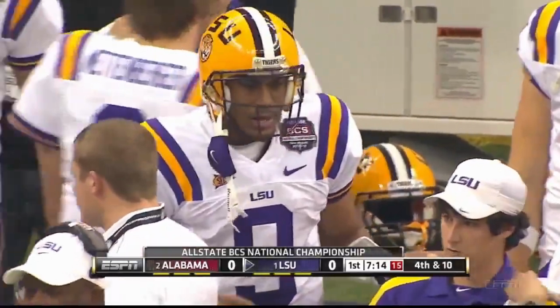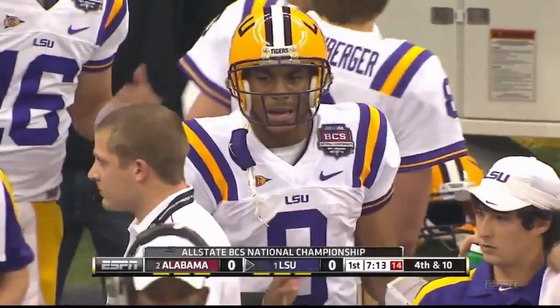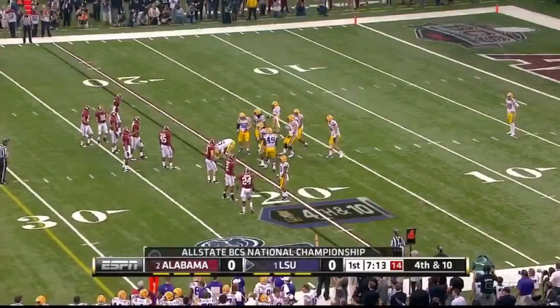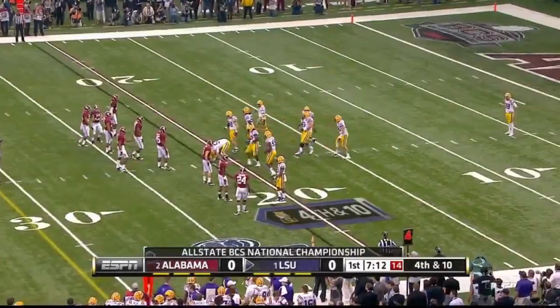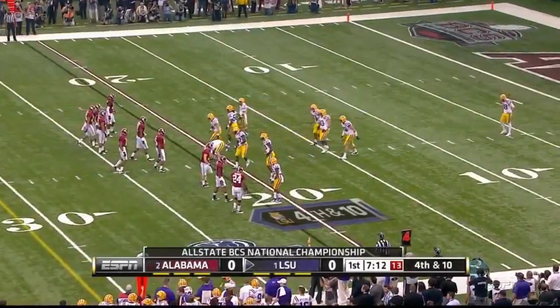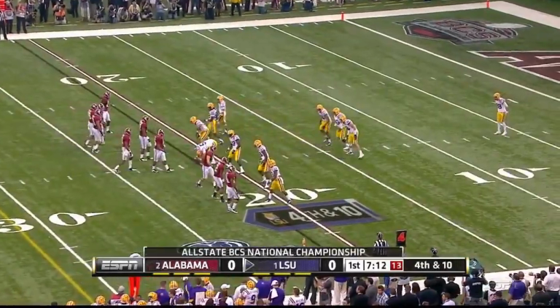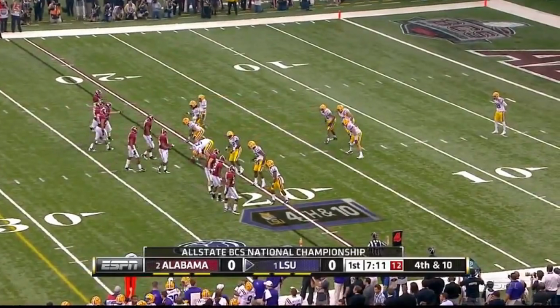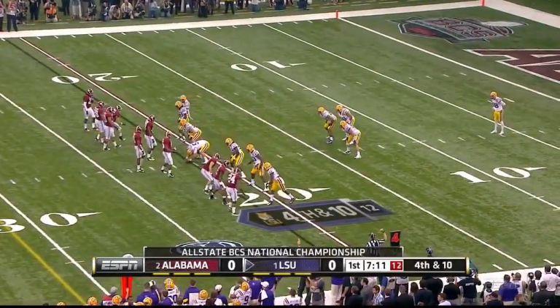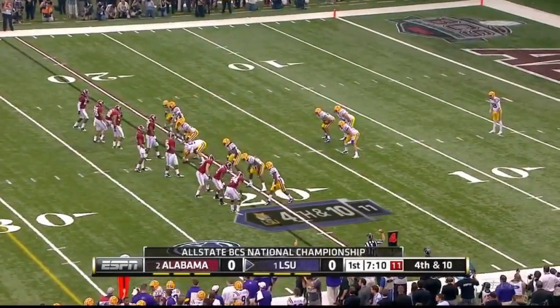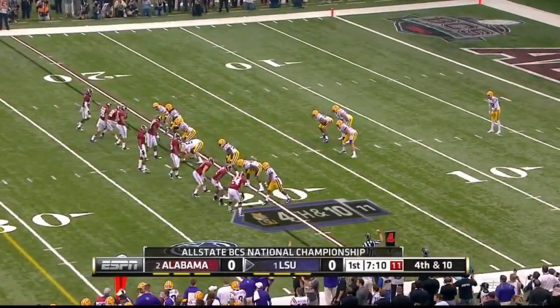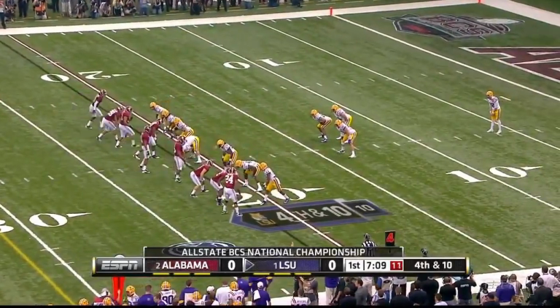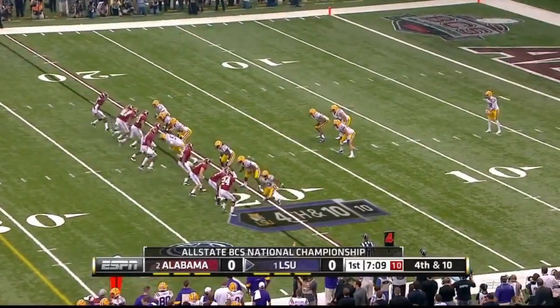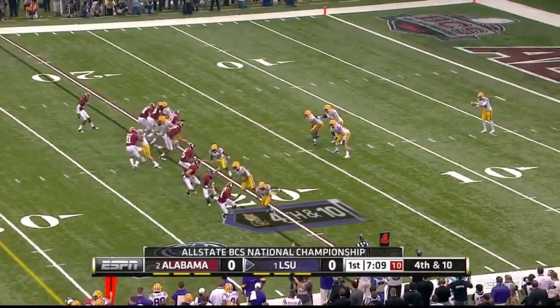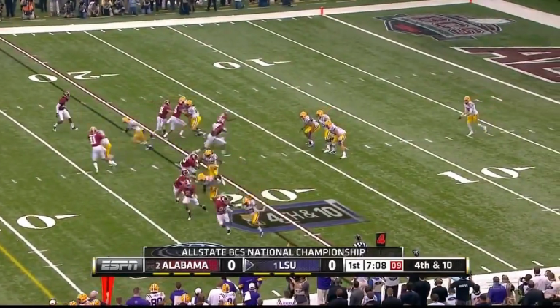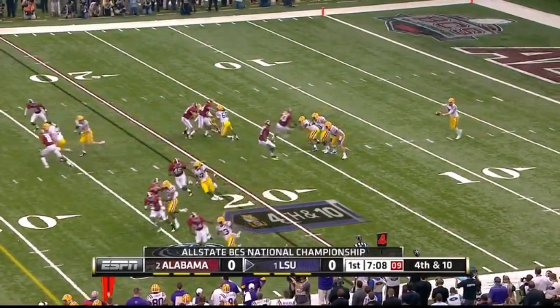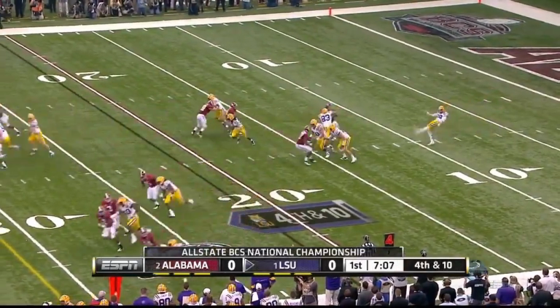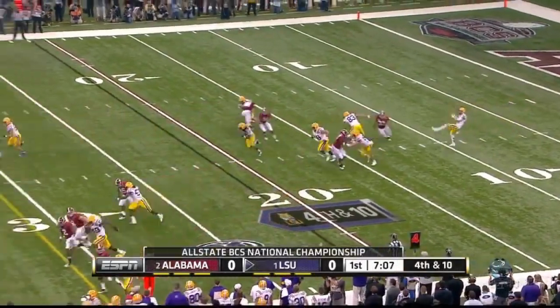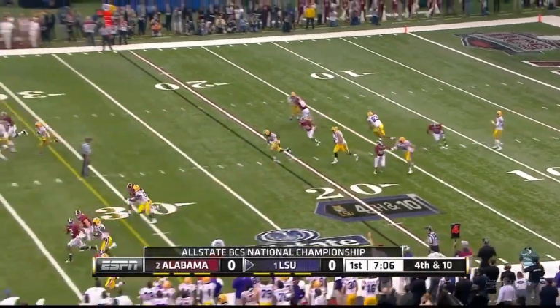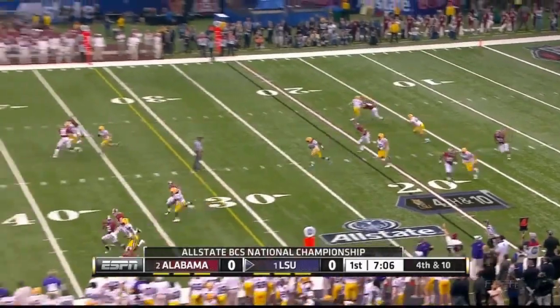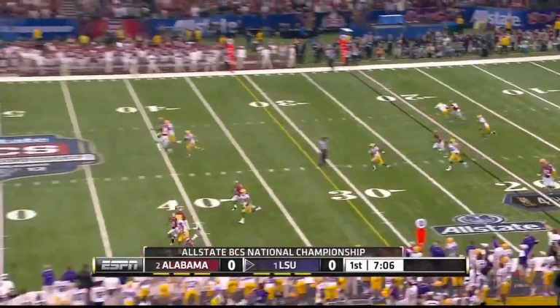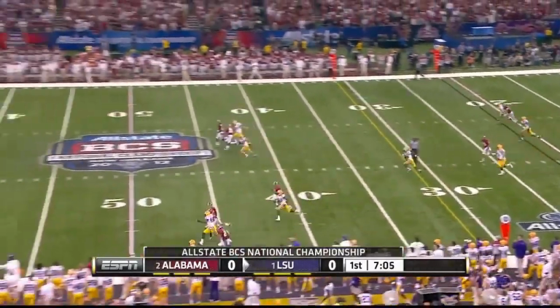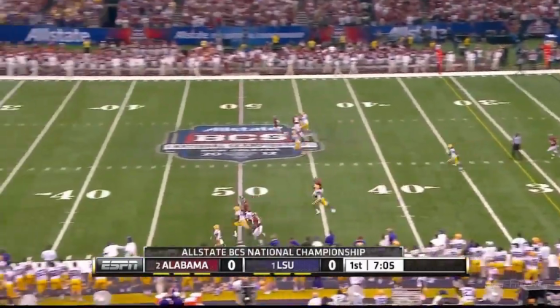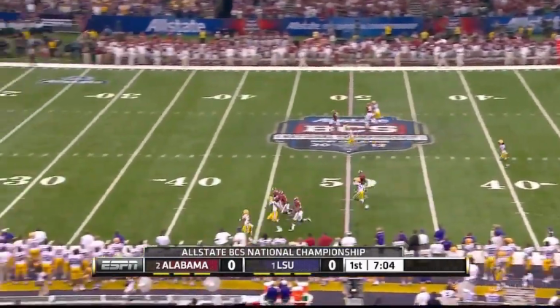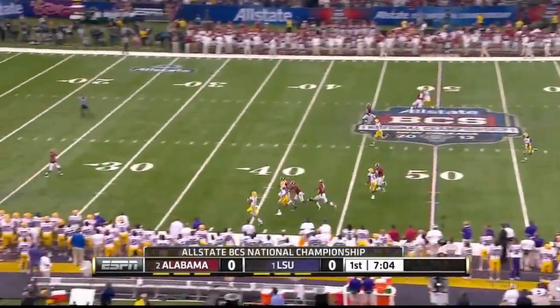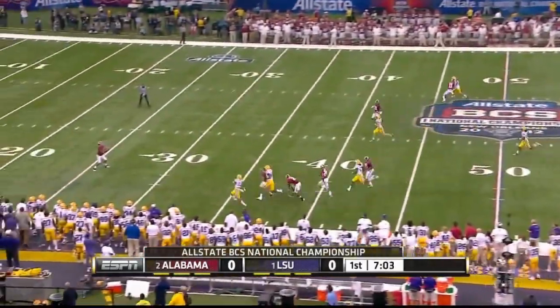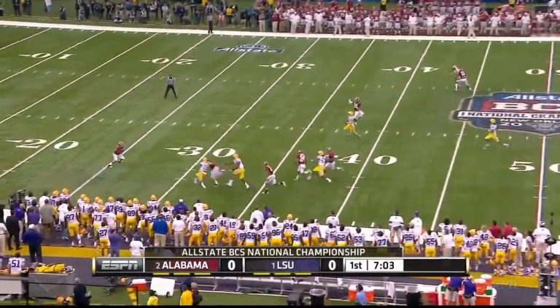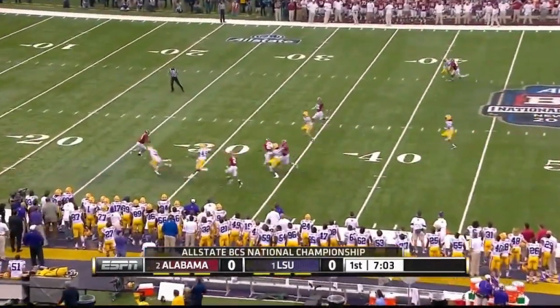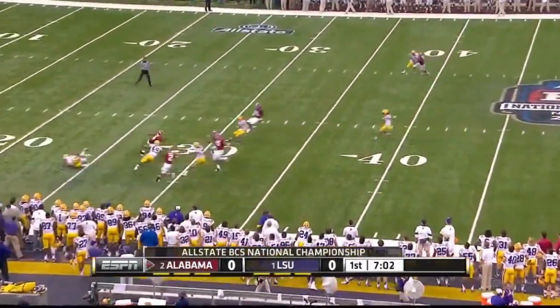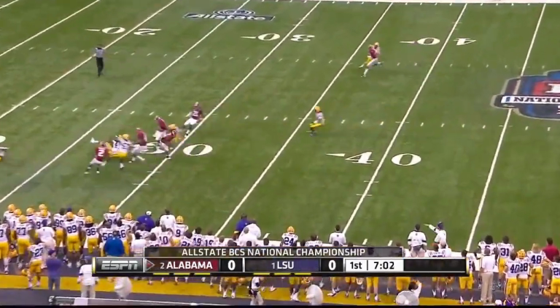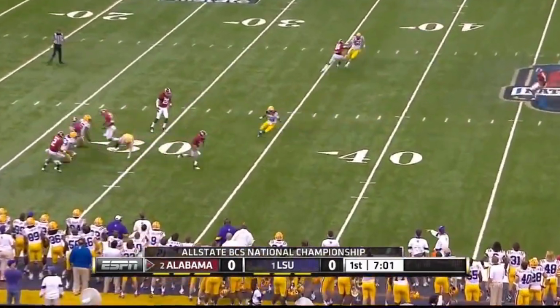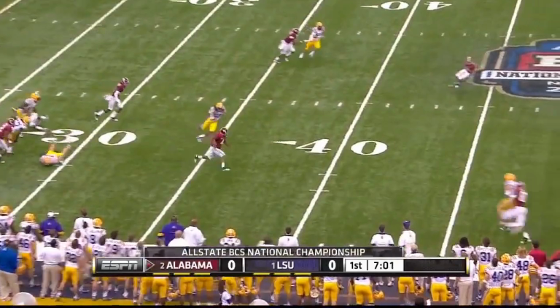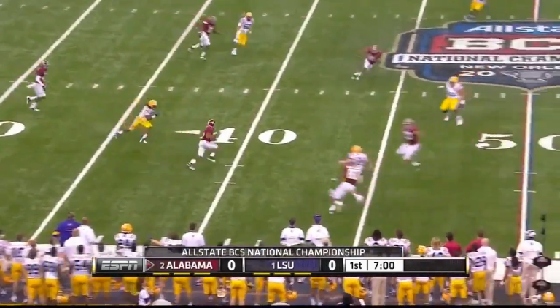Brad Wing — he could do it rugby style on the move, straight away like this. Boom it. And Mays will return this from the 25, comes right up the middle.